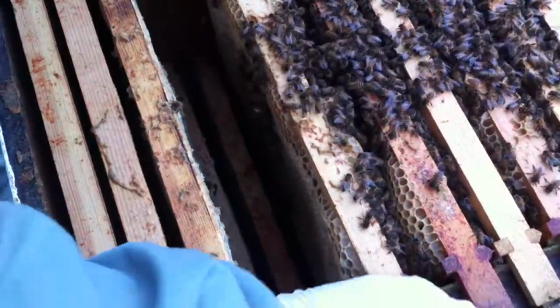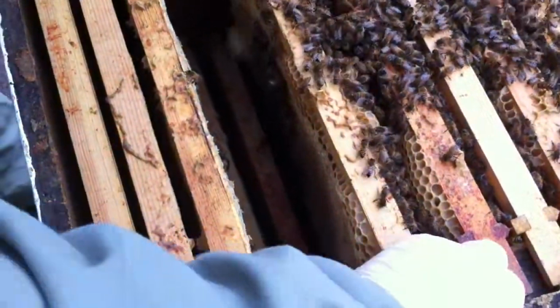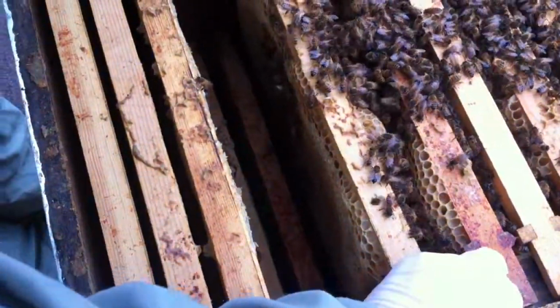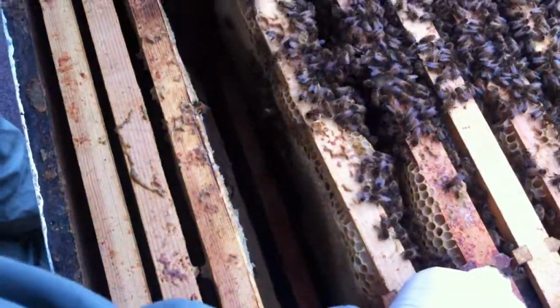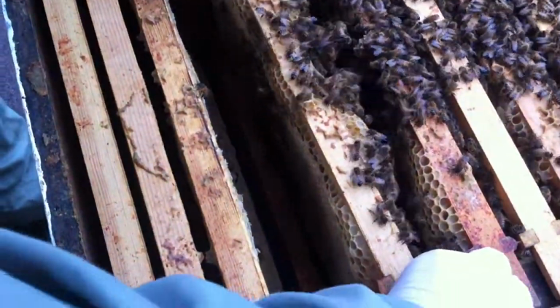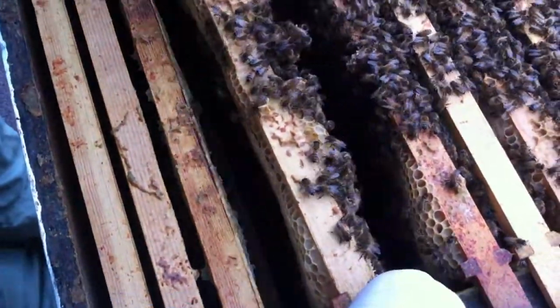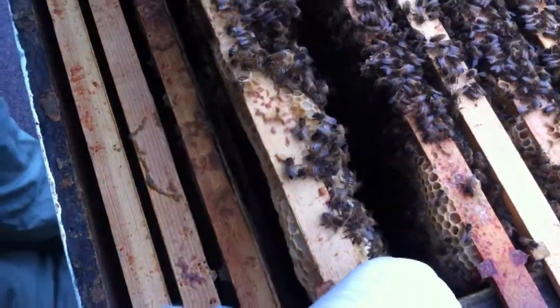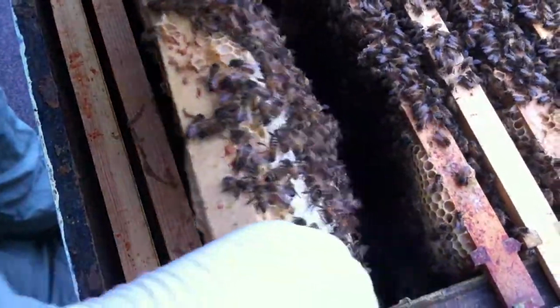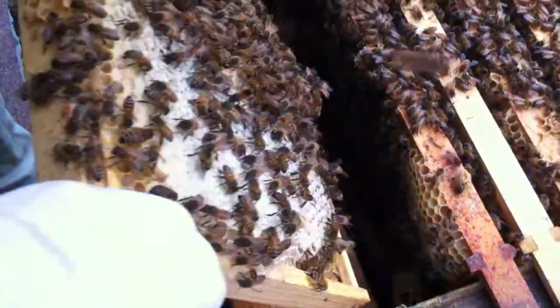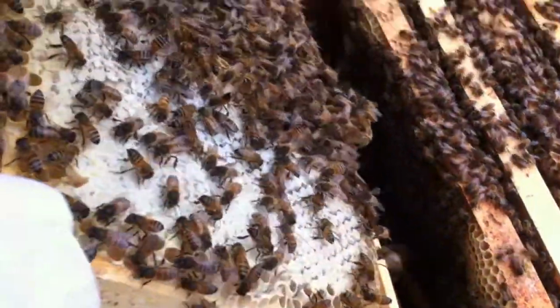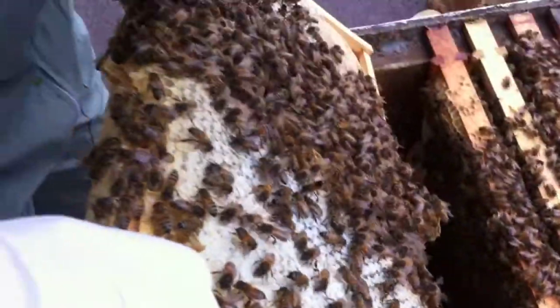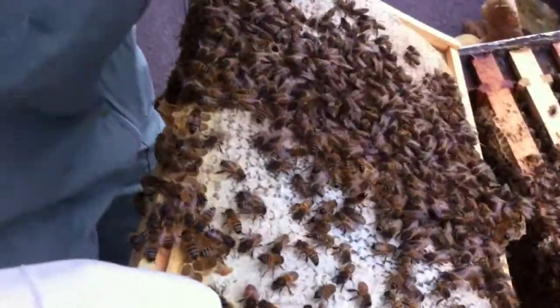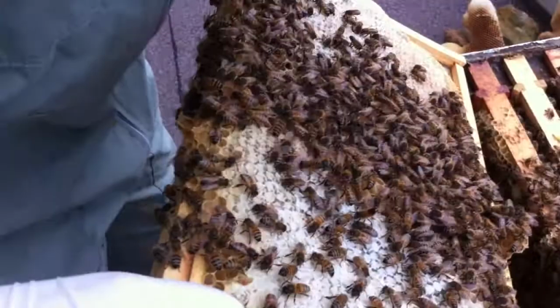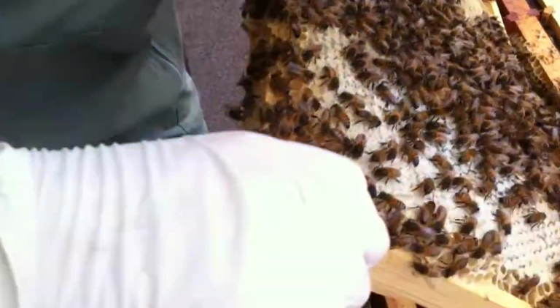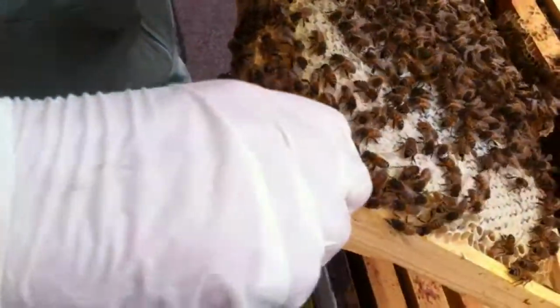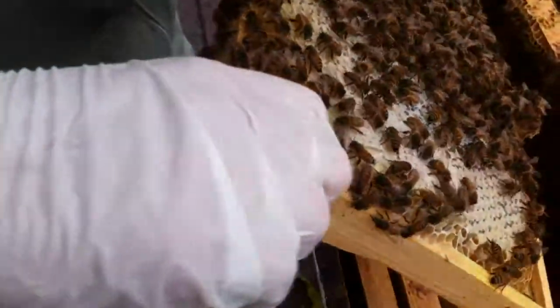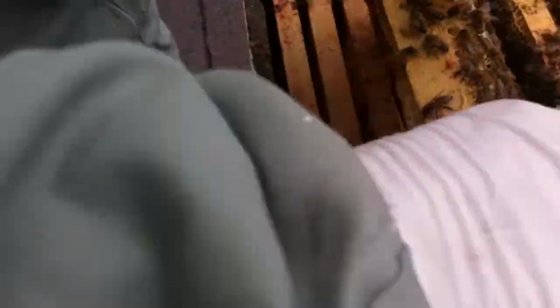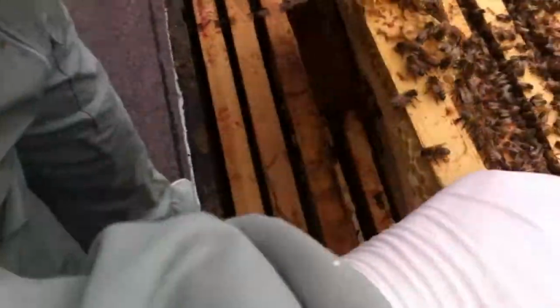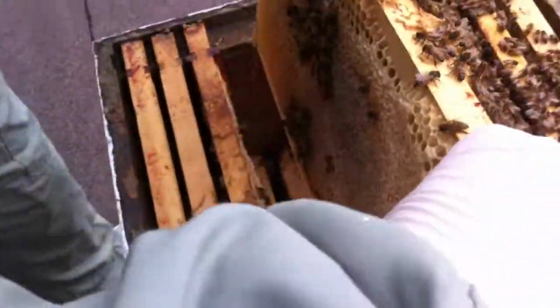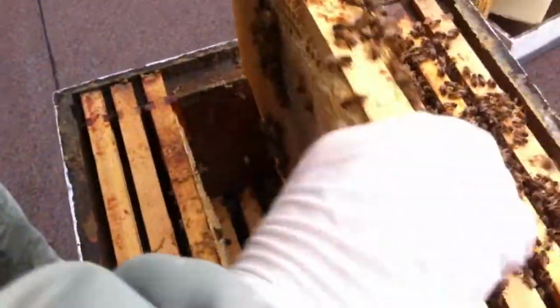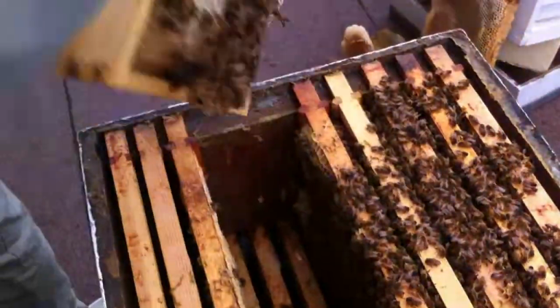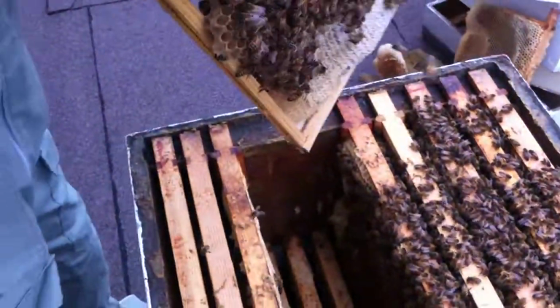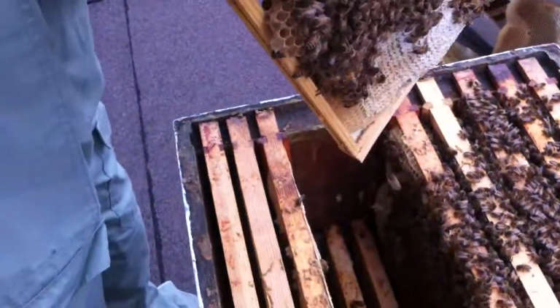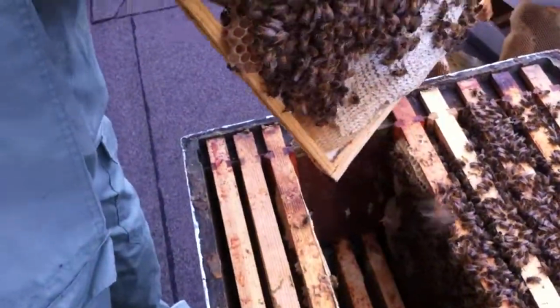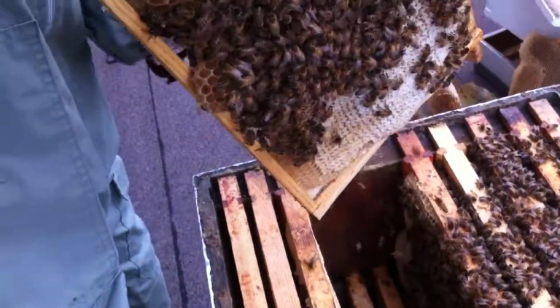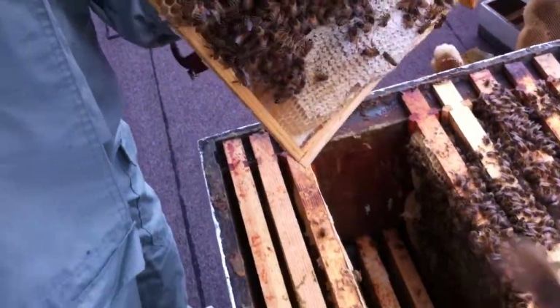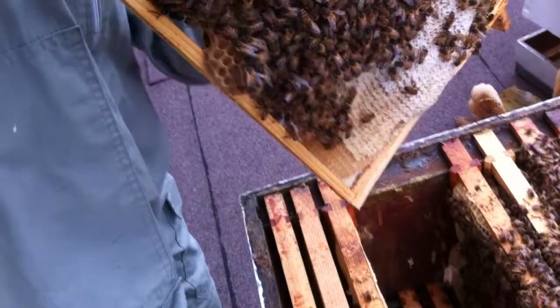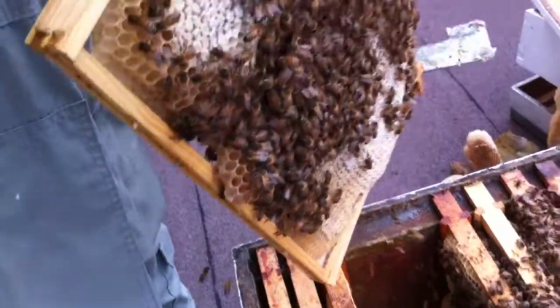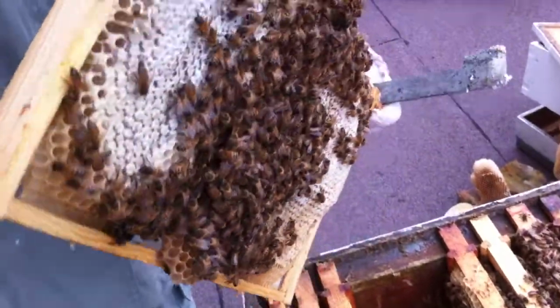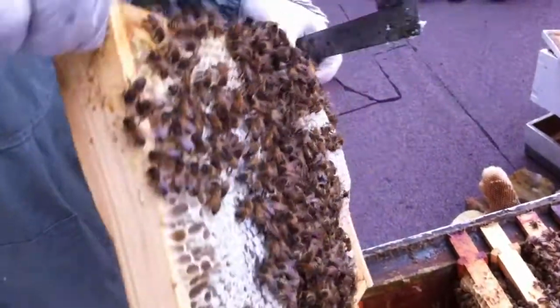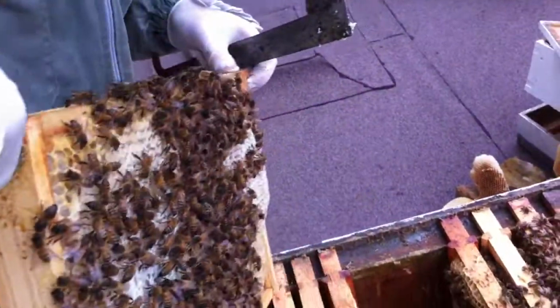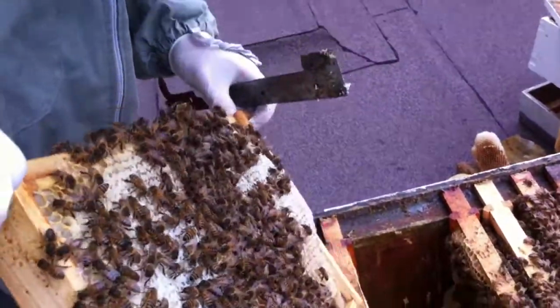So I'm trying to centralise them again. We'll just do this because it's a fairly okay day to do it. I've got plenty of stuff. I'm trying to encourage them to eat this up.